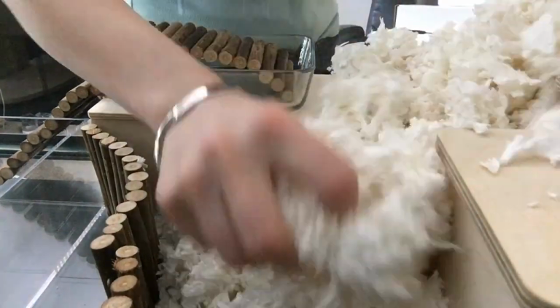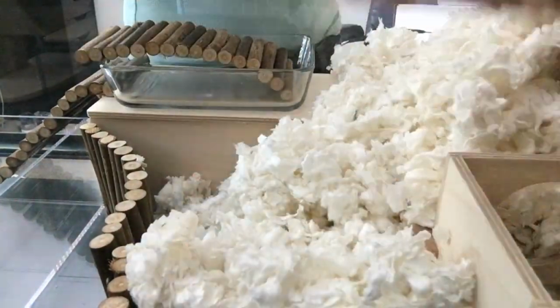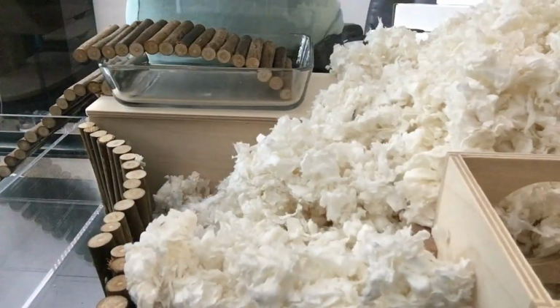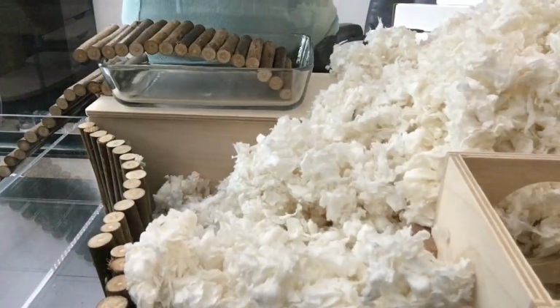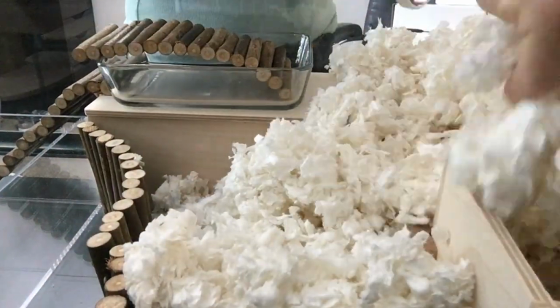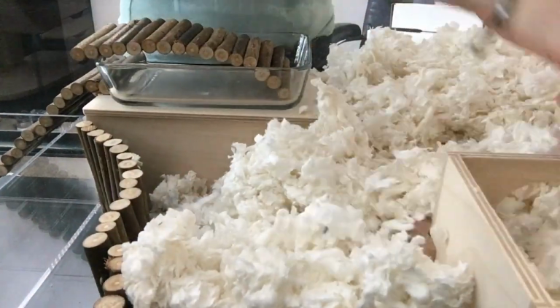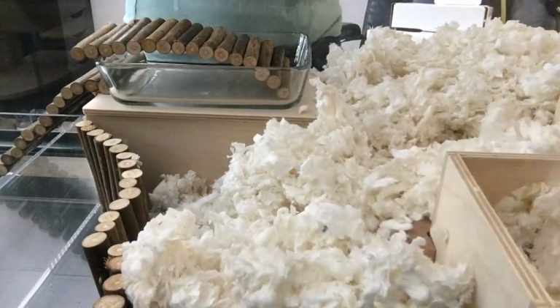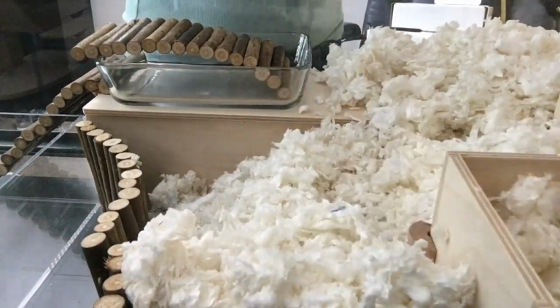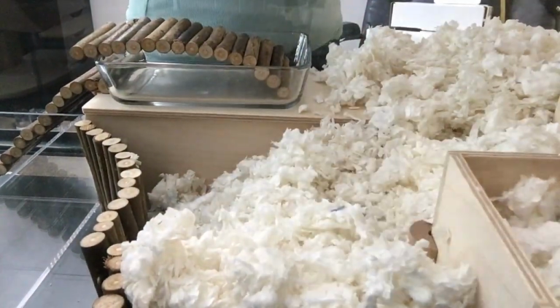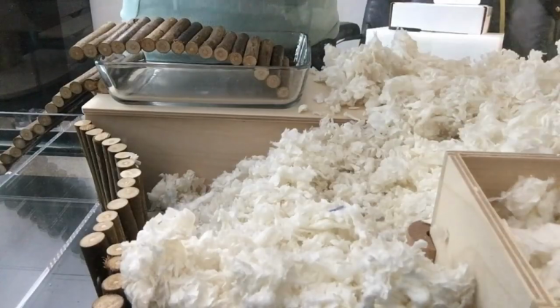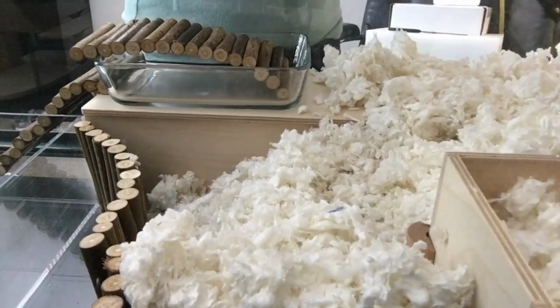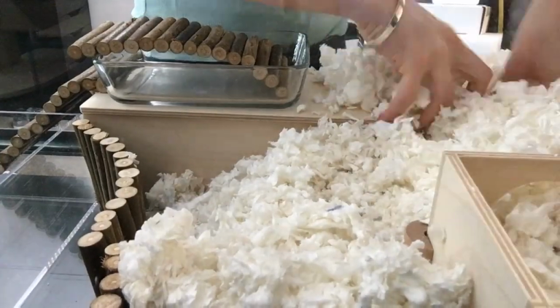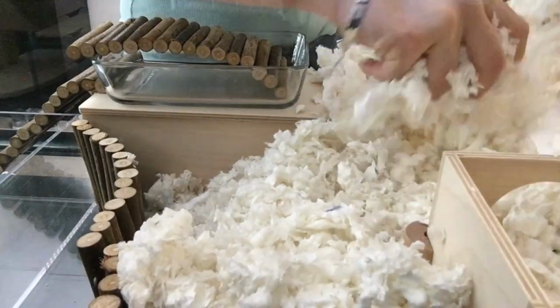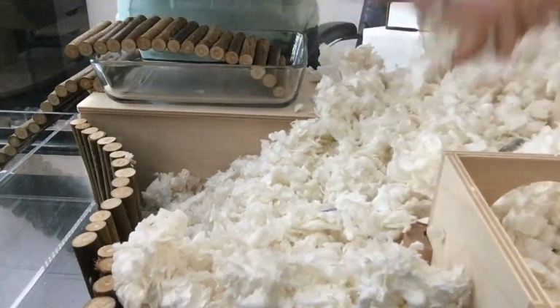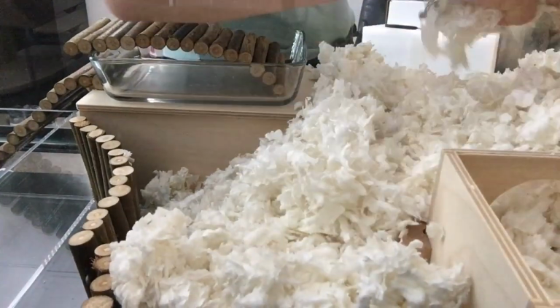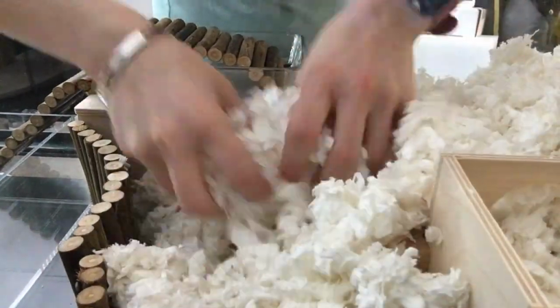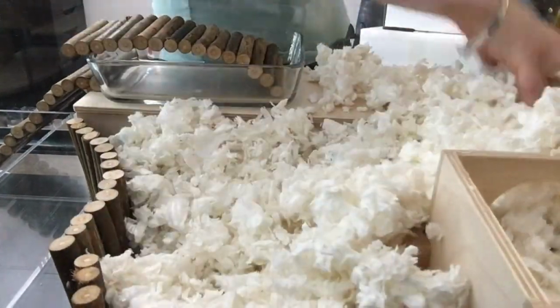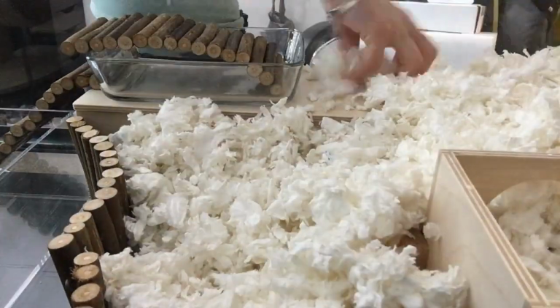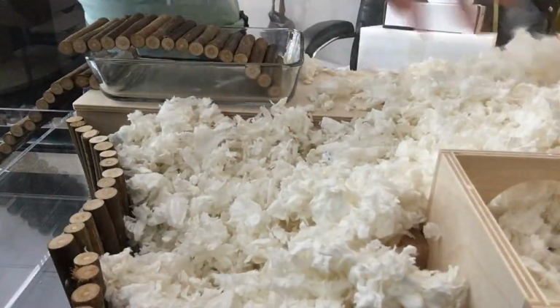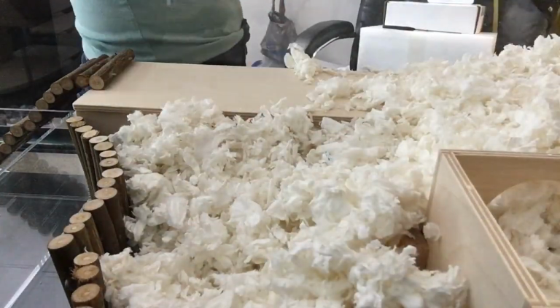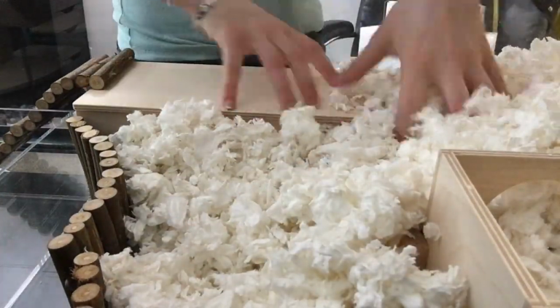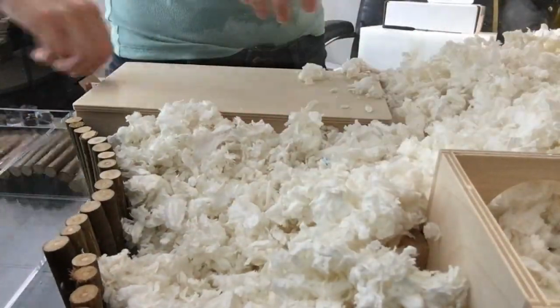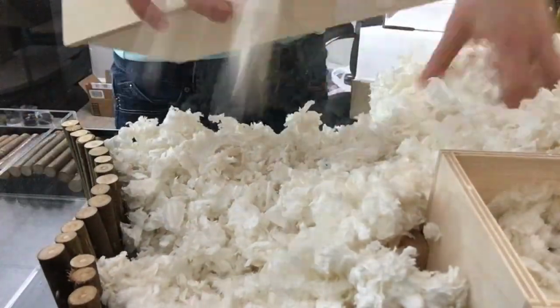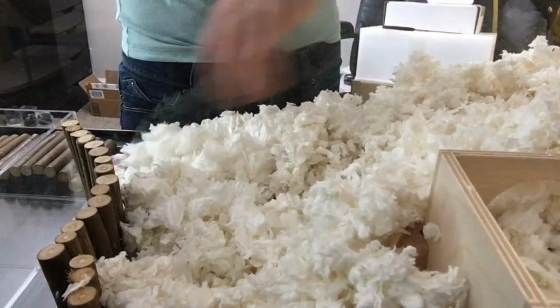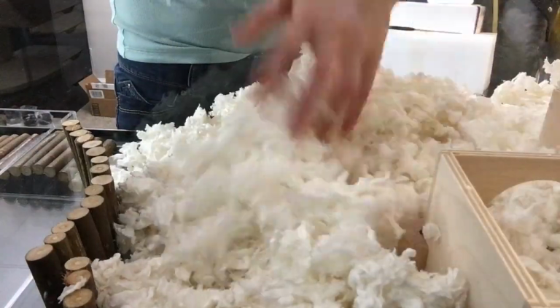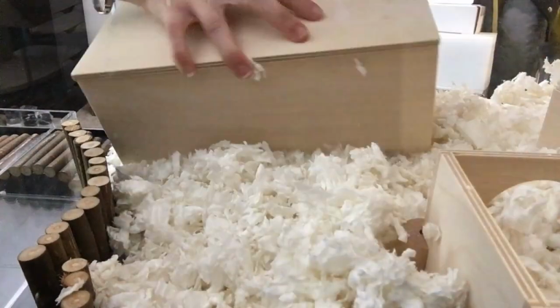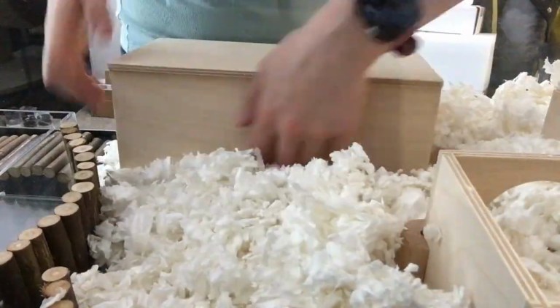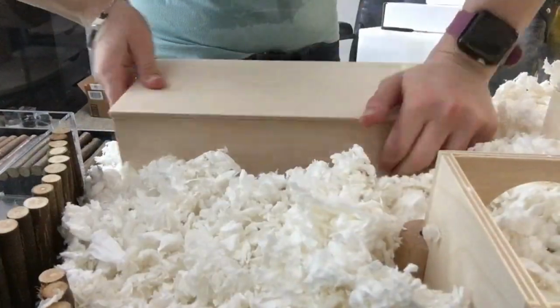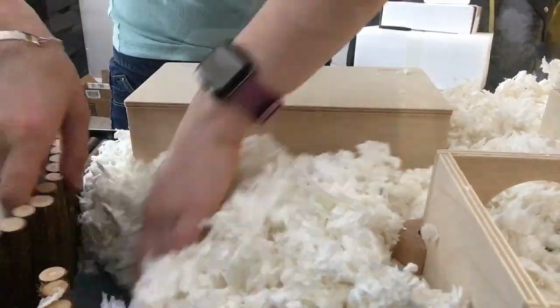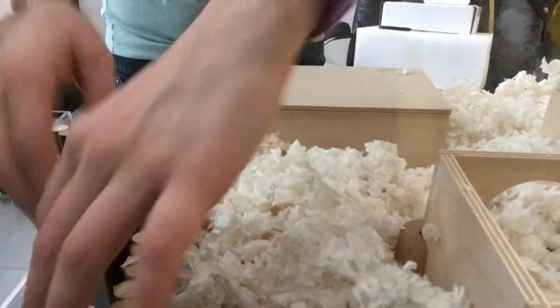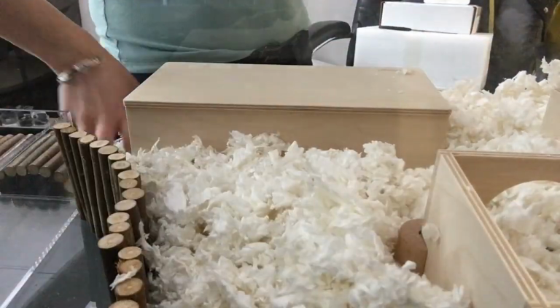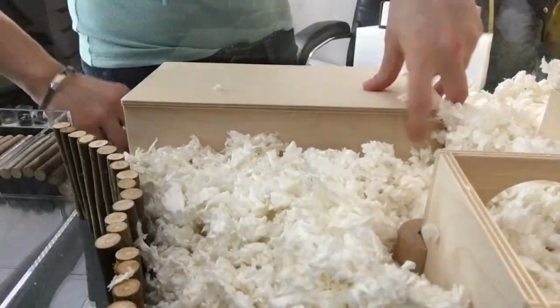My first pet hamster was a dwarf hamster hybrid named Hampton. I loved him dearly, but I didn't know hardly anything about proper care. The crazy part of that was that I had done some research, but it turned out to be from all the wrong sources.